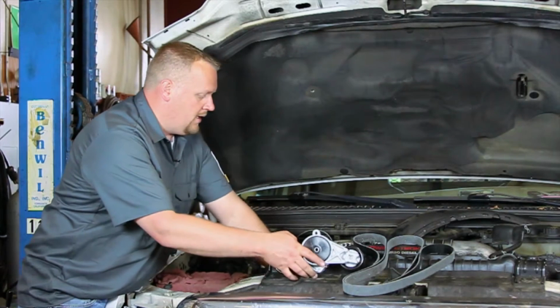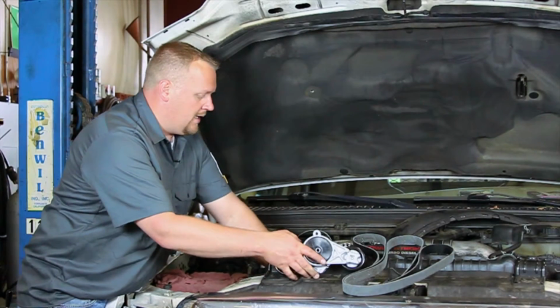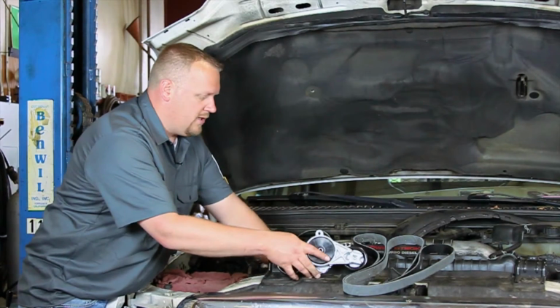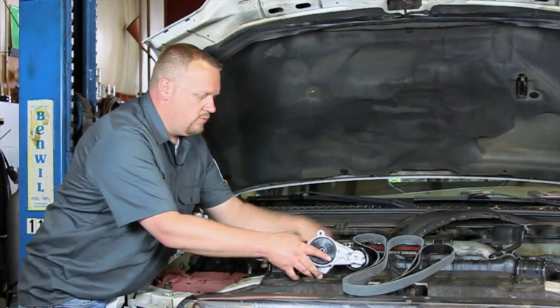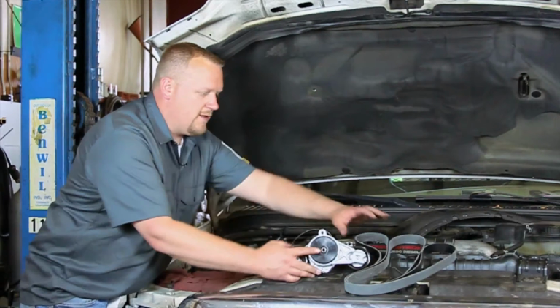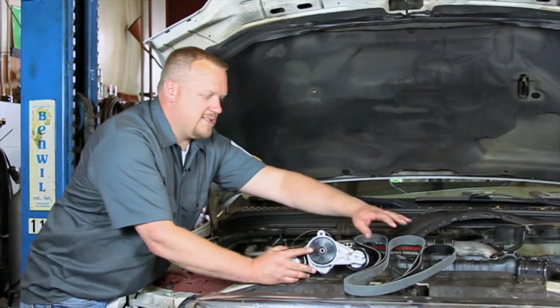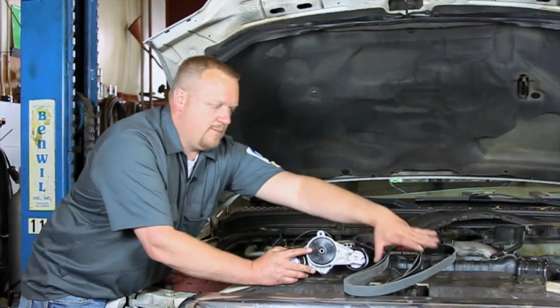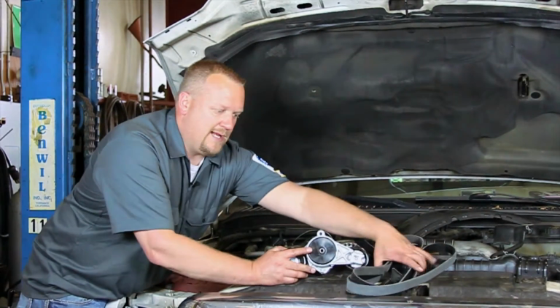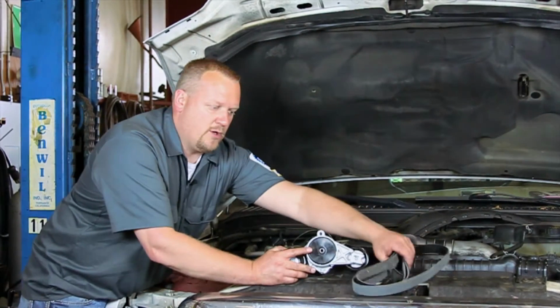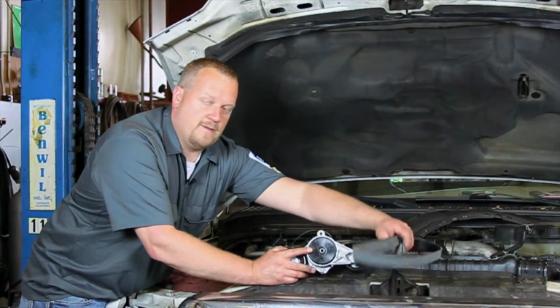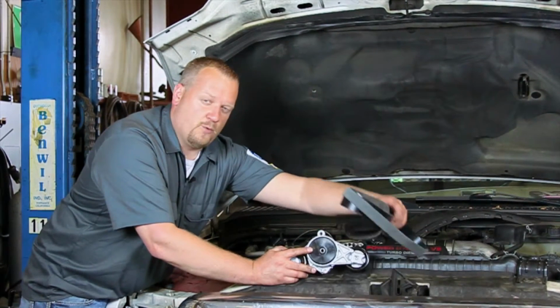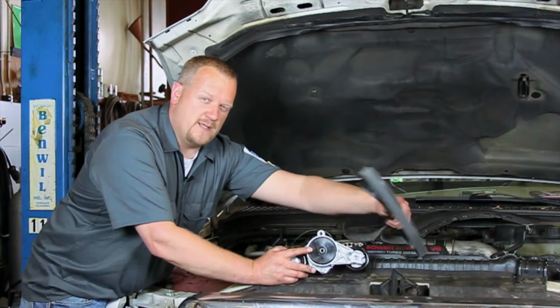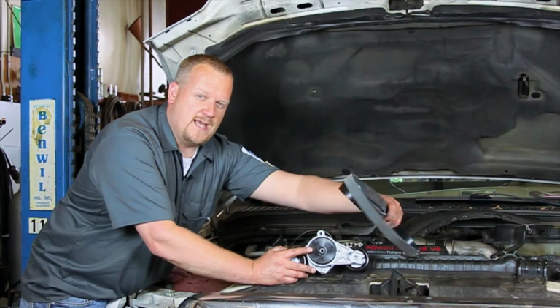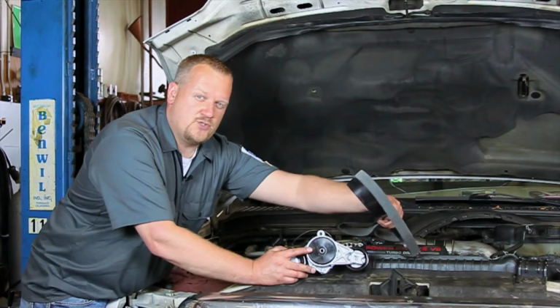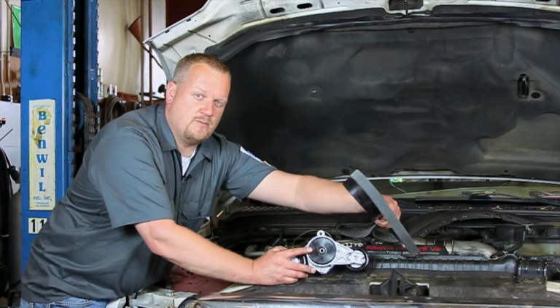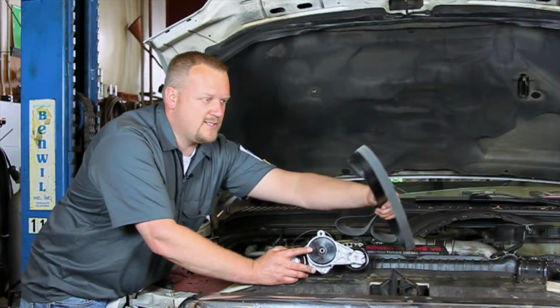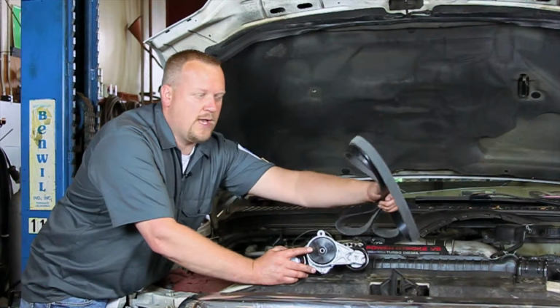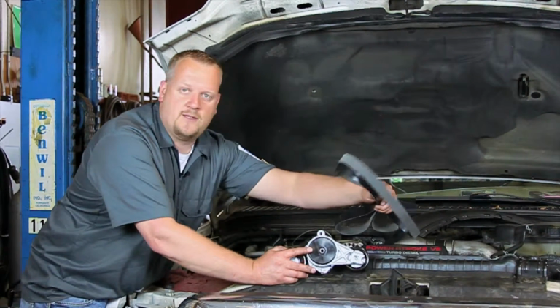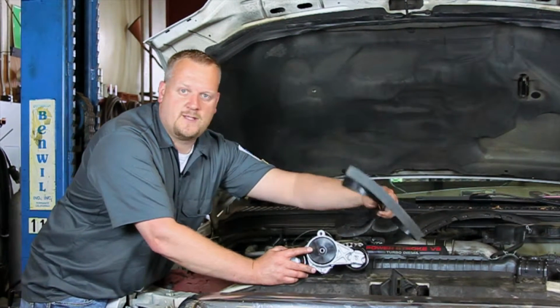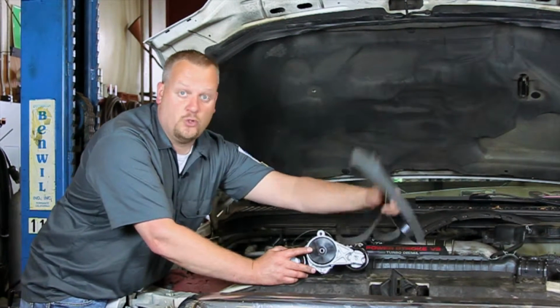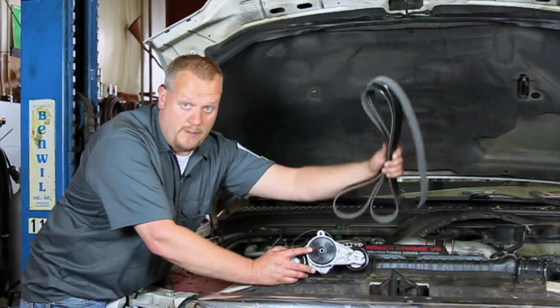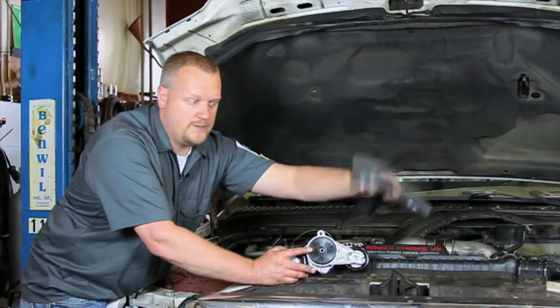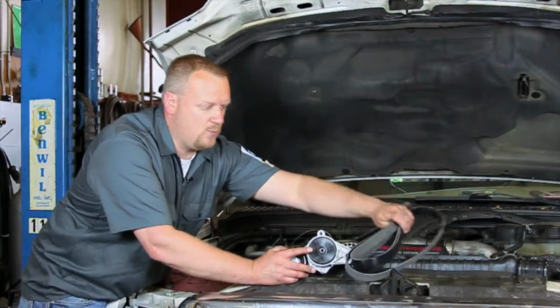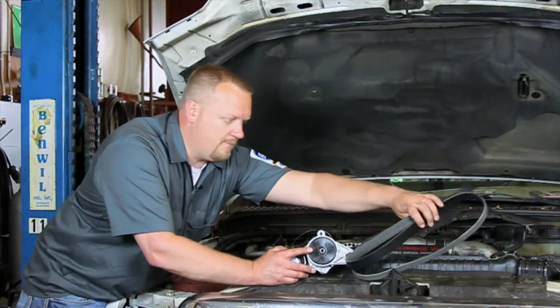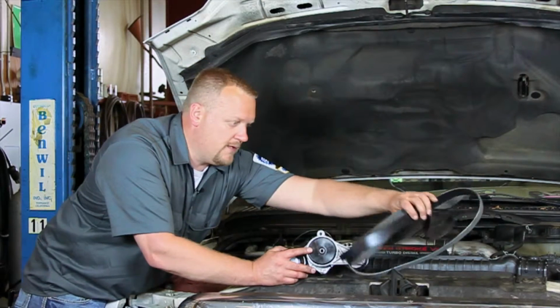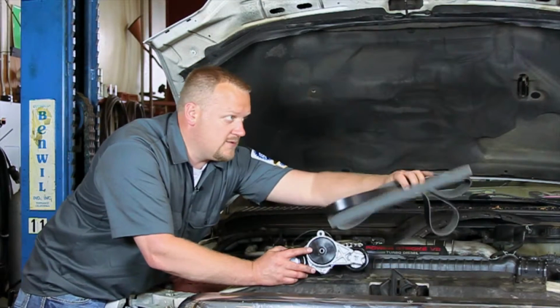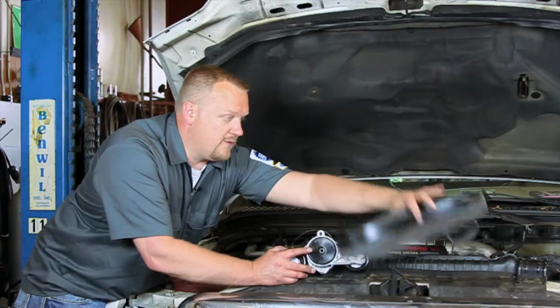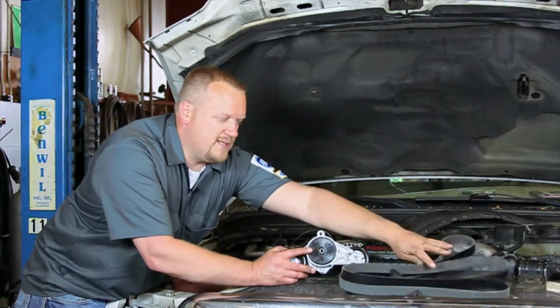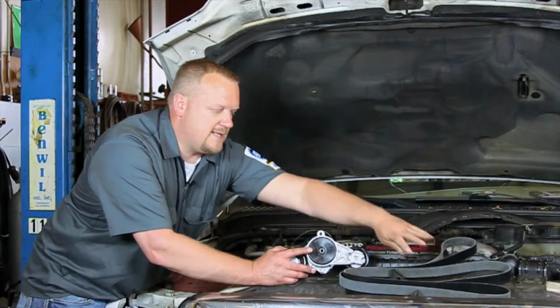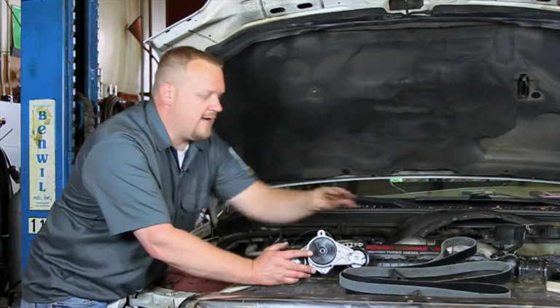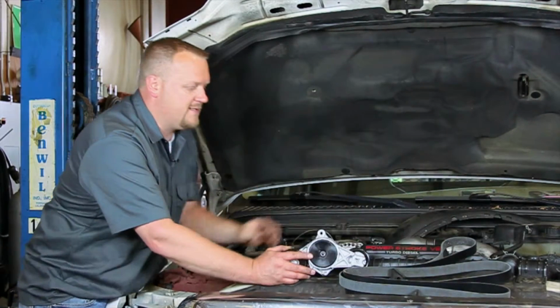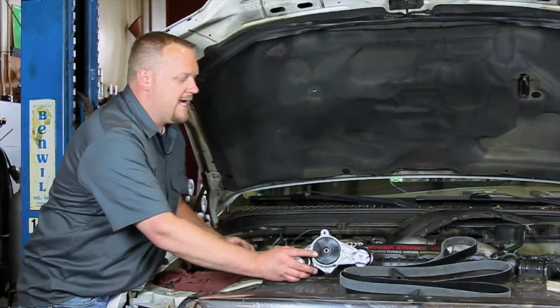One thing I want to make note of: if we're replacing the tensioner, let's go ahead and install a new belt as well. So for now, I'm going to set that off to the side.